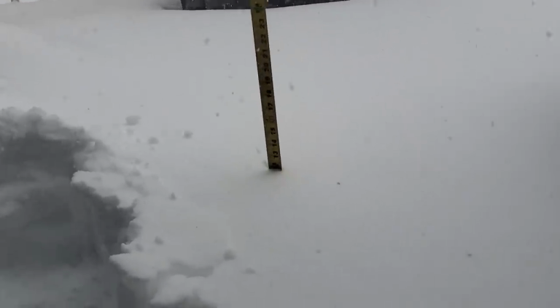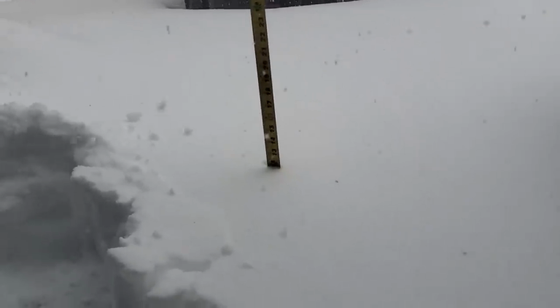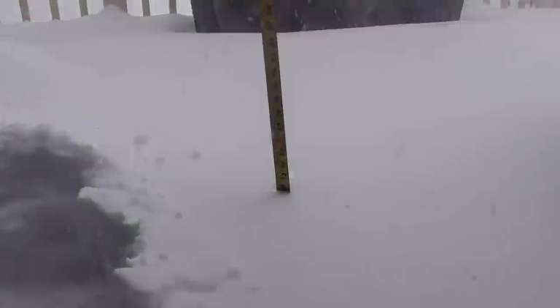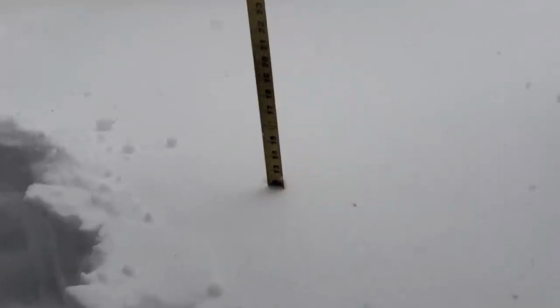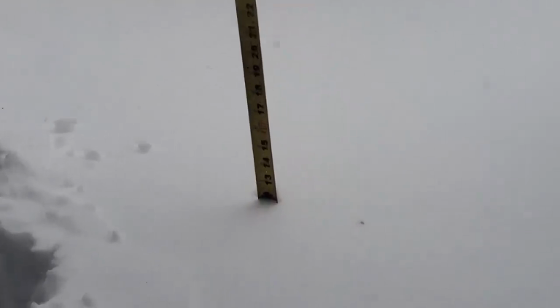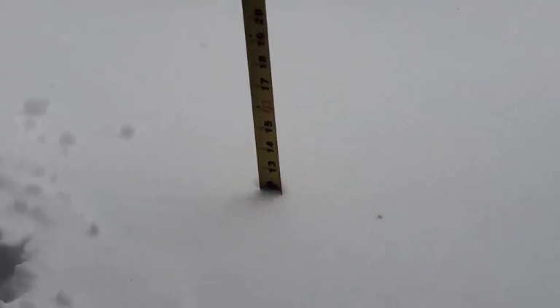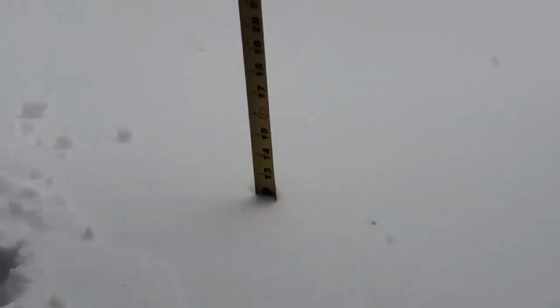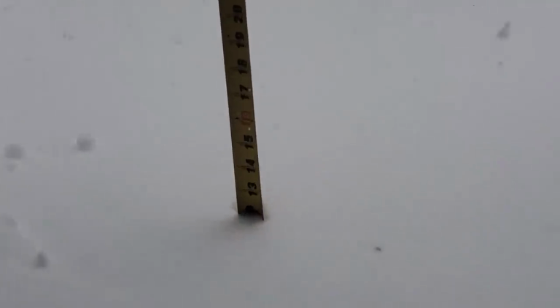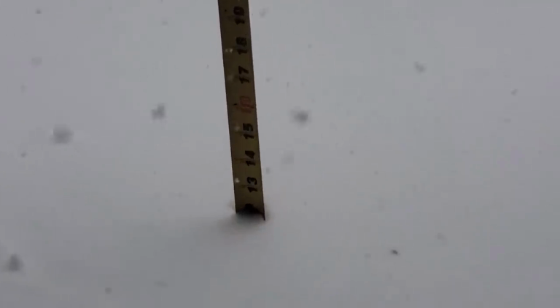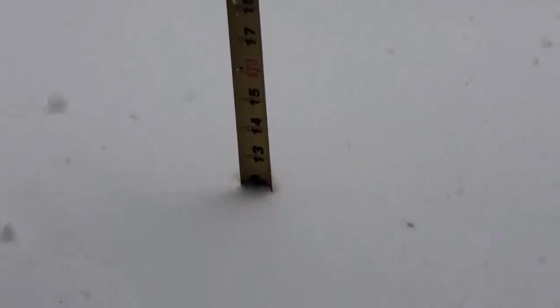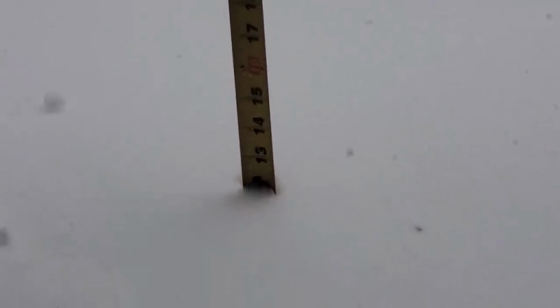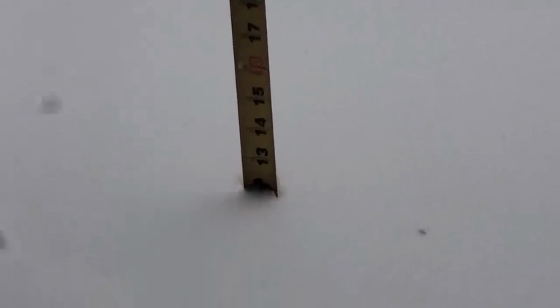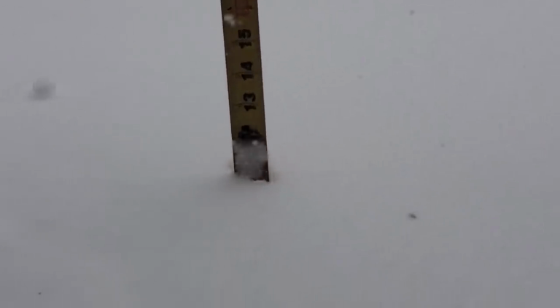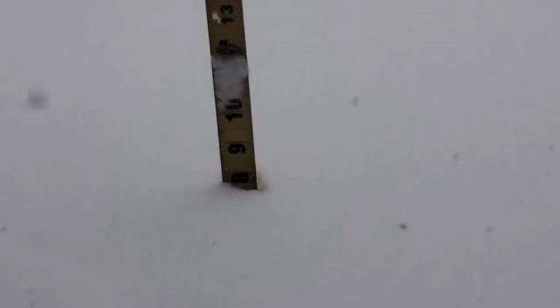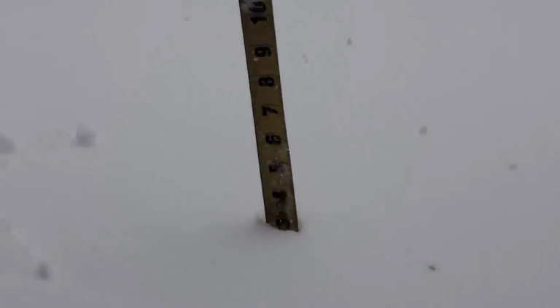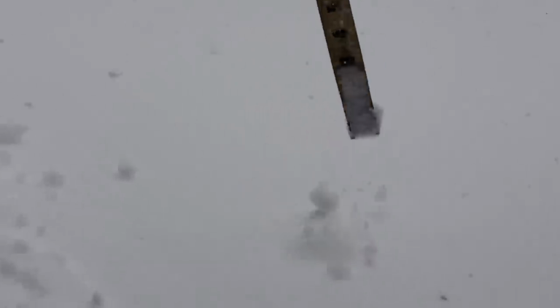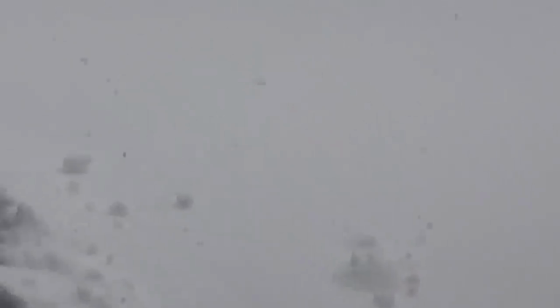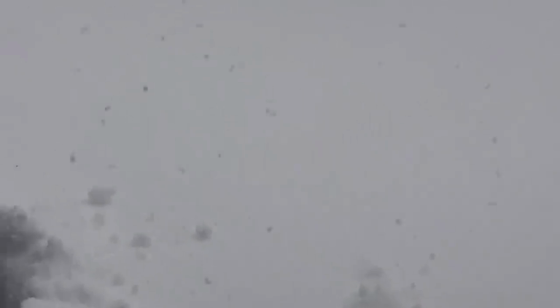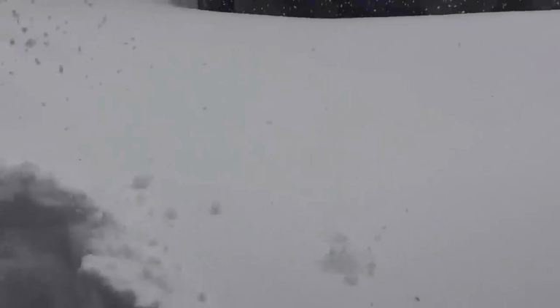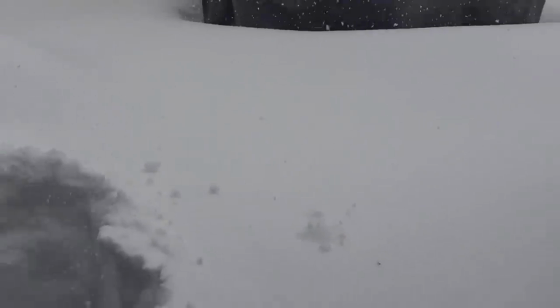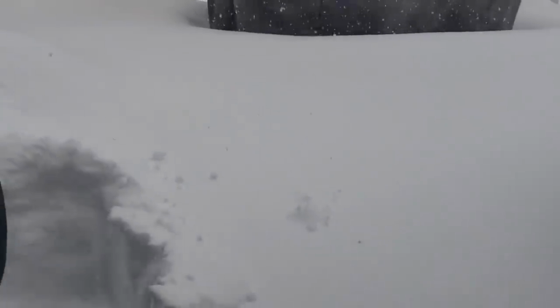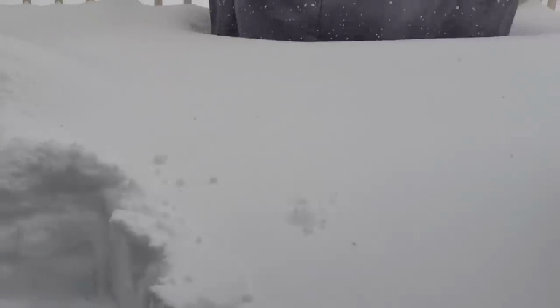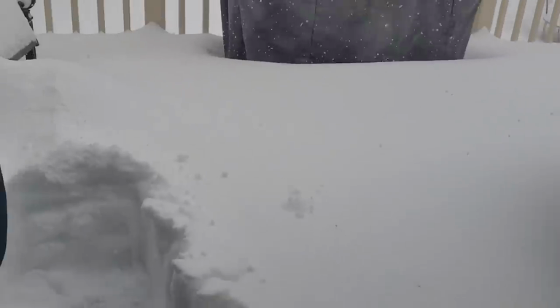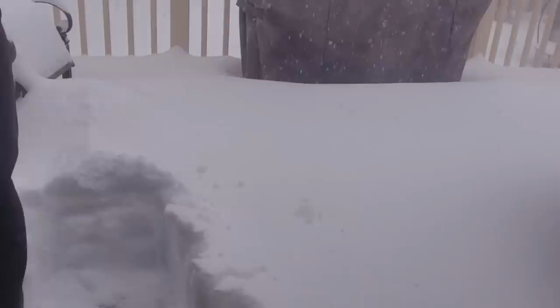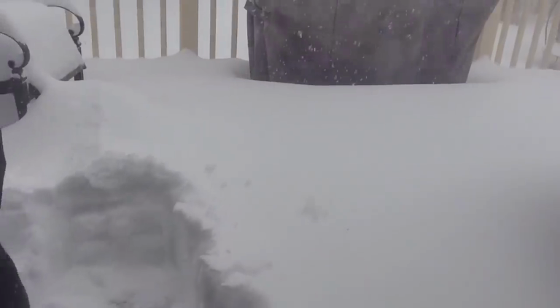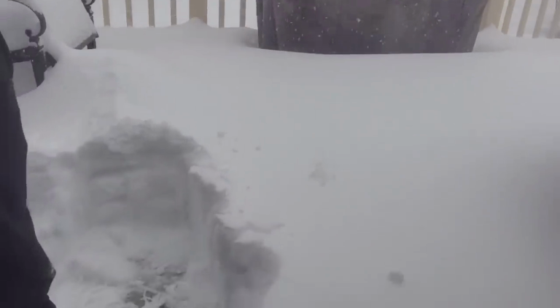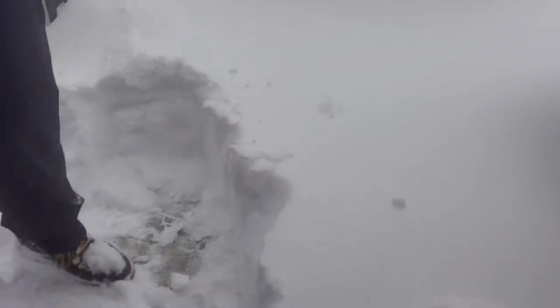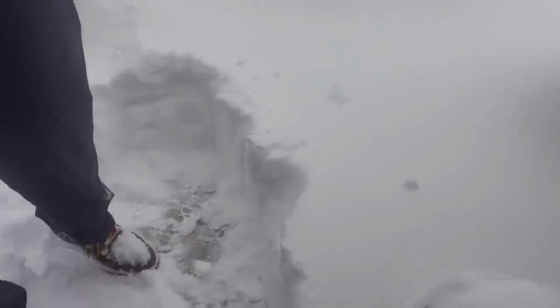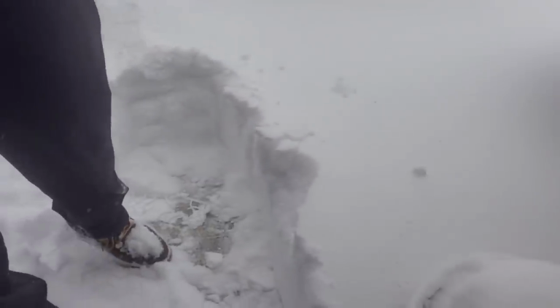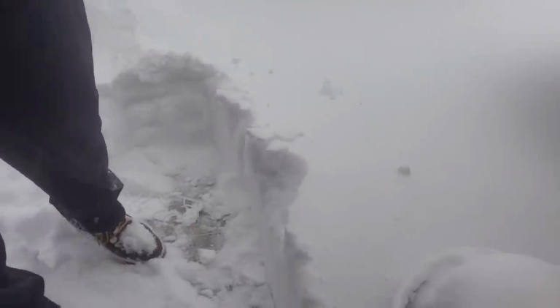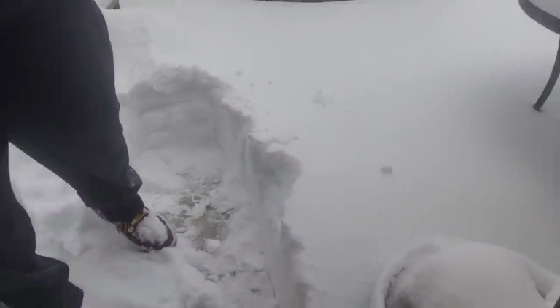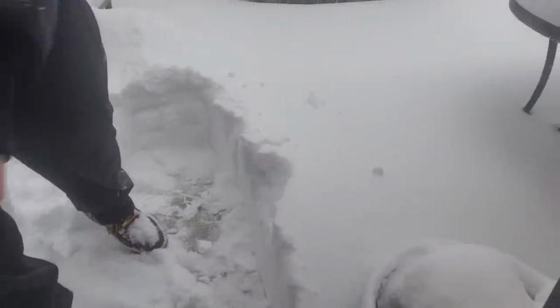We're right at one foot of snow. So a lithium-ion power shovel can do 12 inches. Now again, this is on a deck.